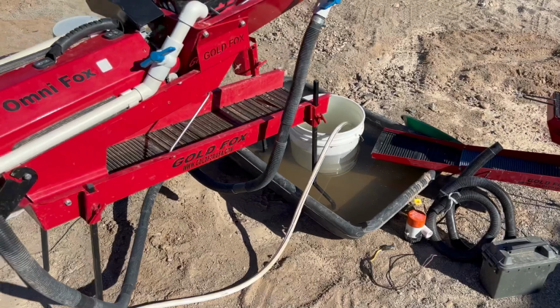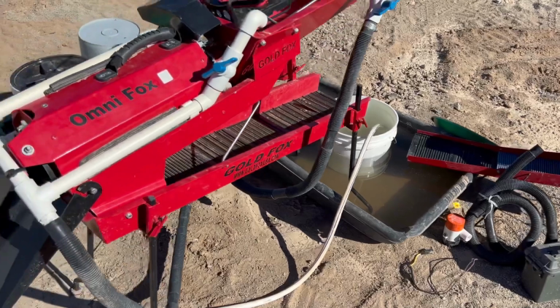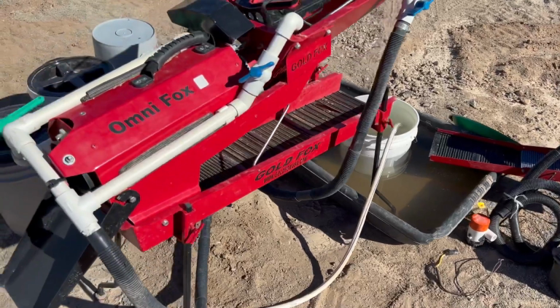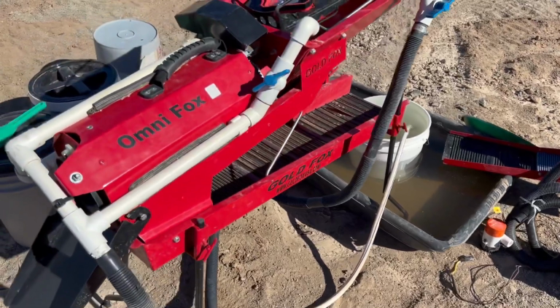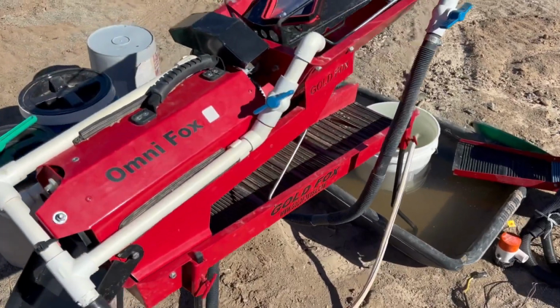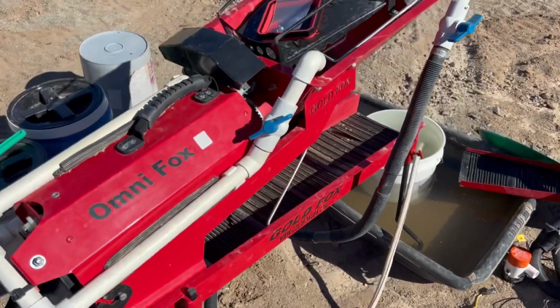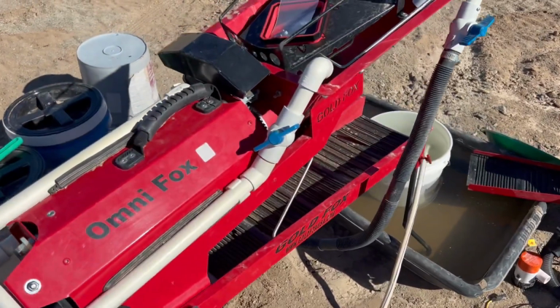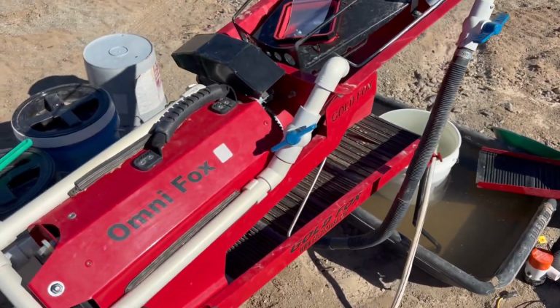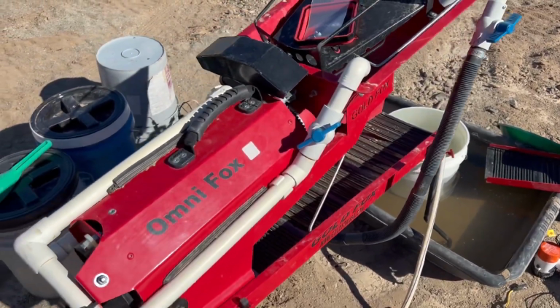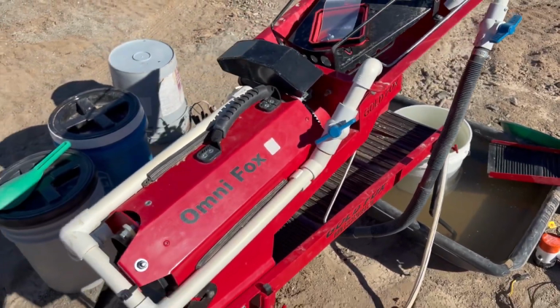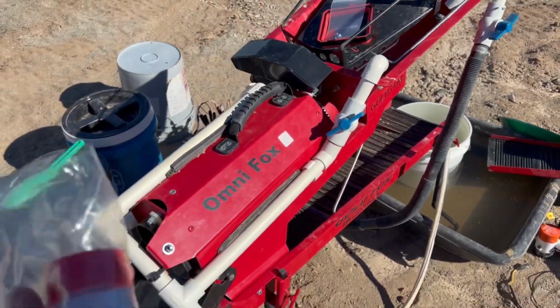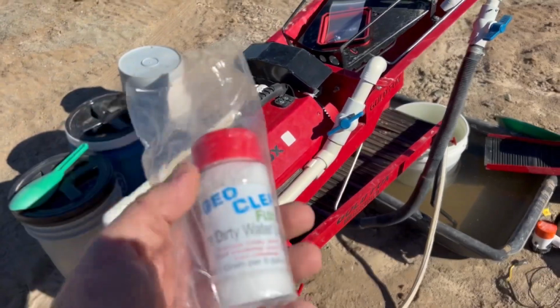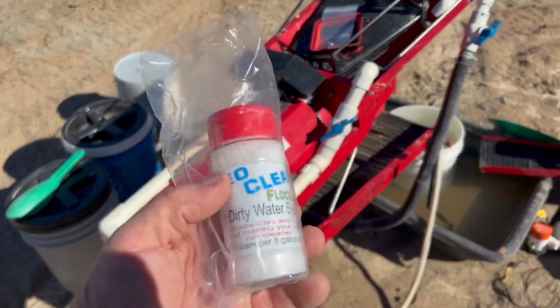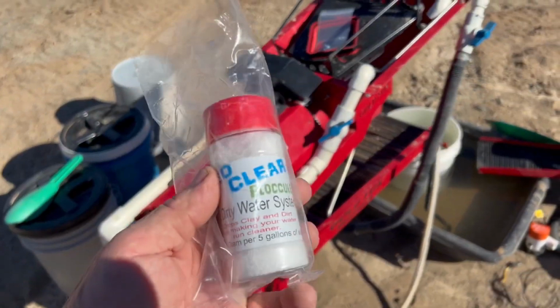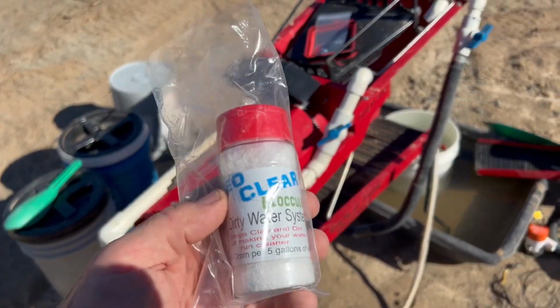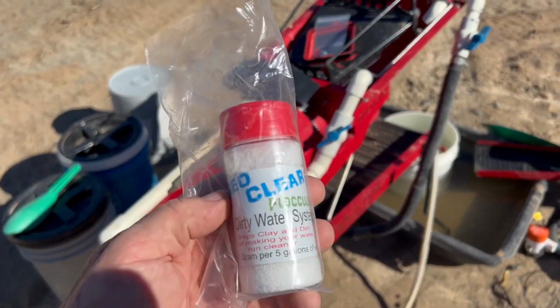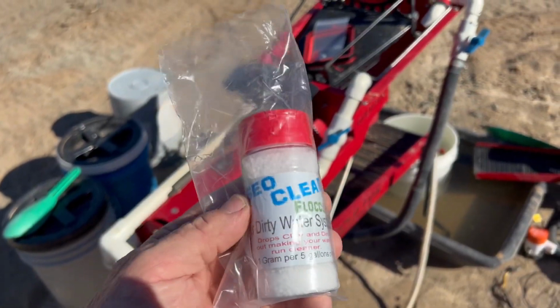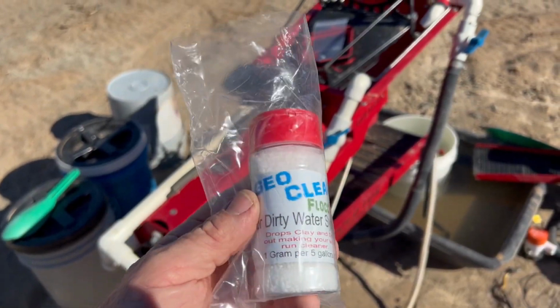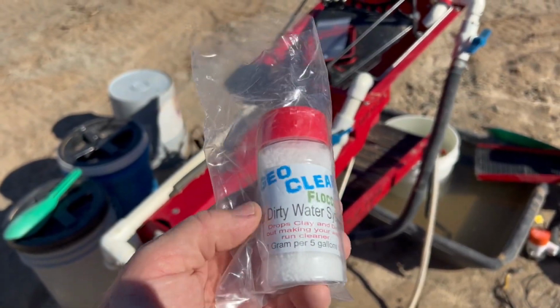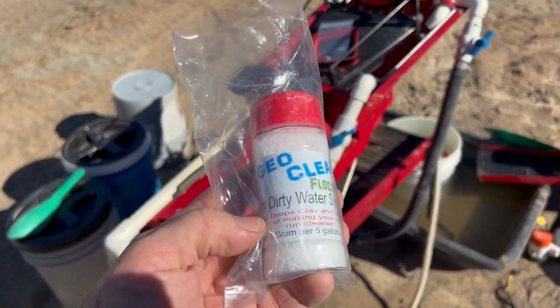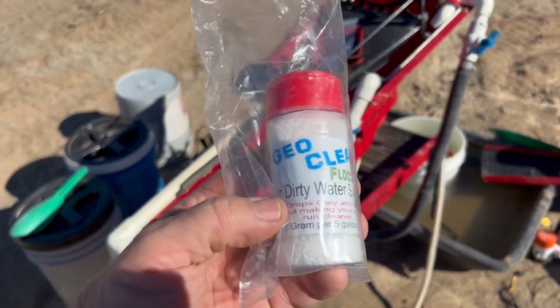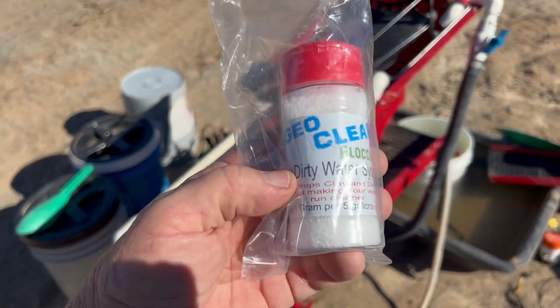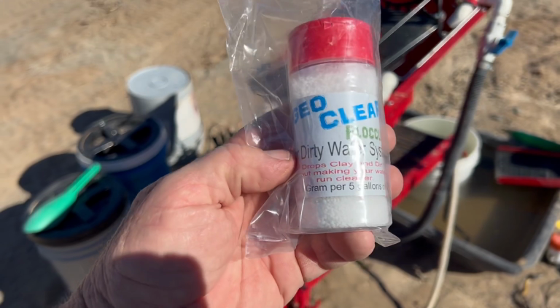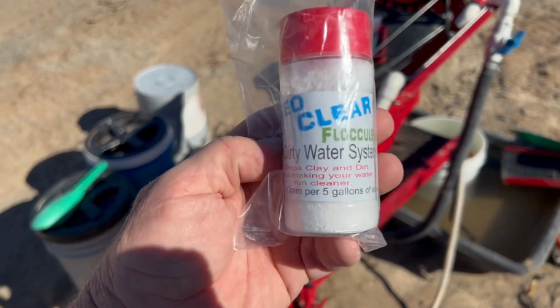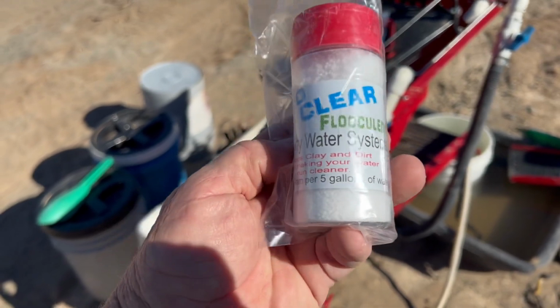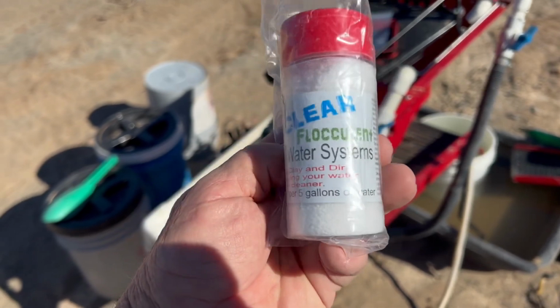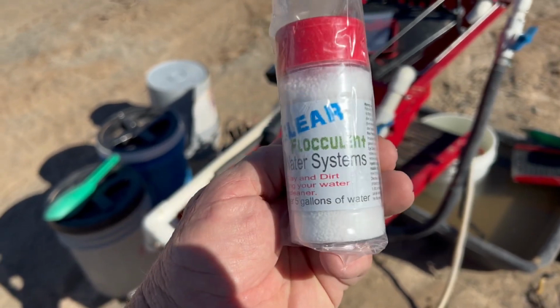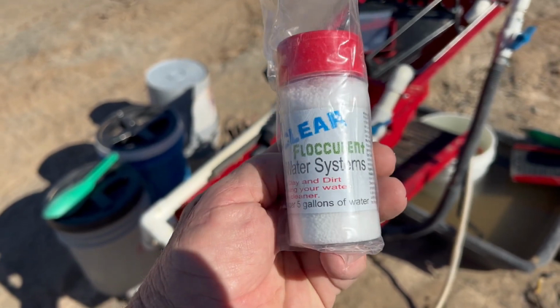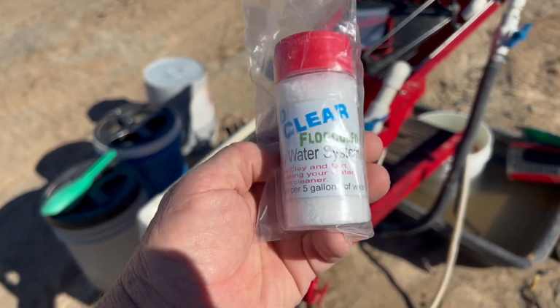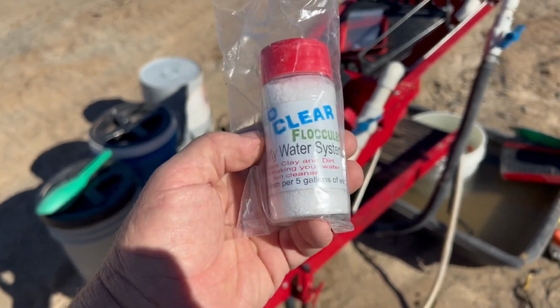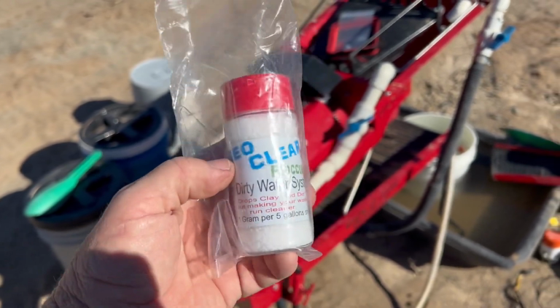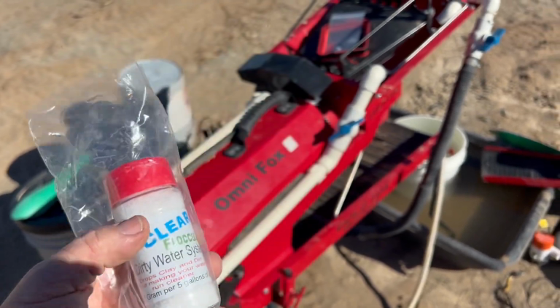Let's run some material through the Gold Fox Trommel, and we'll also talk about this flocculant stuff — does it really work?